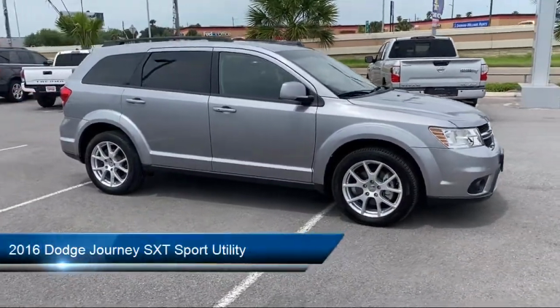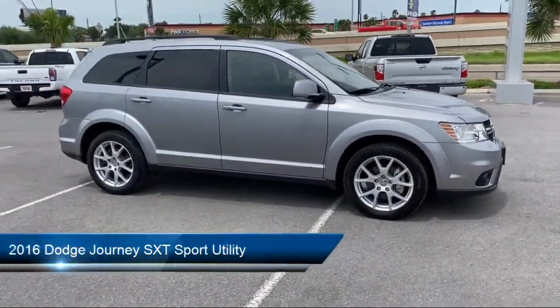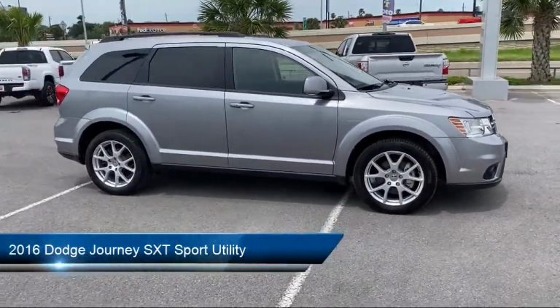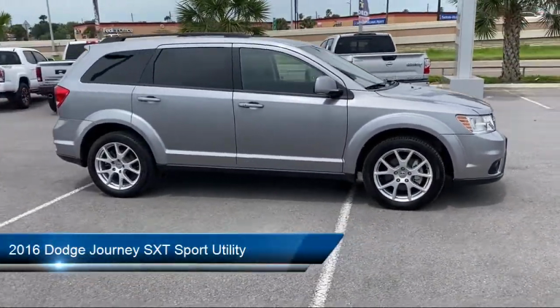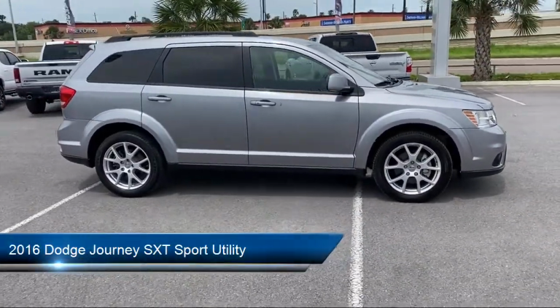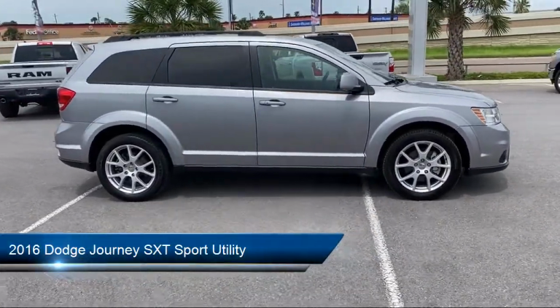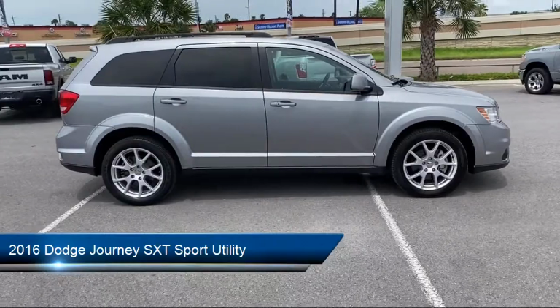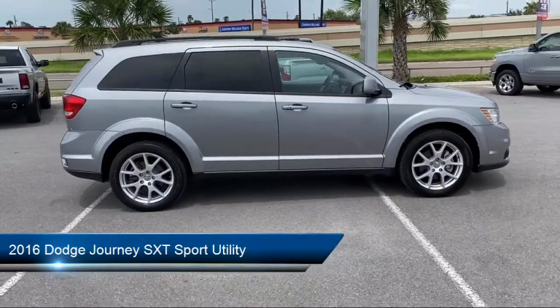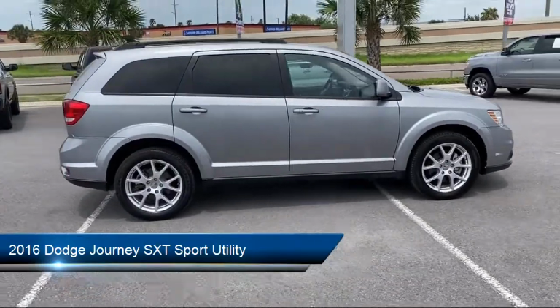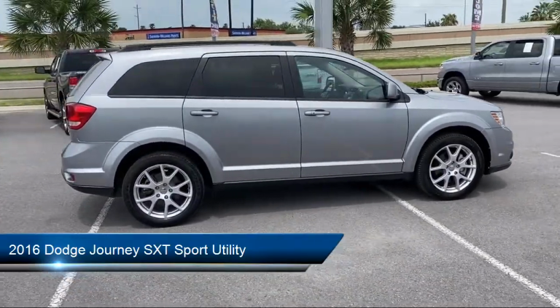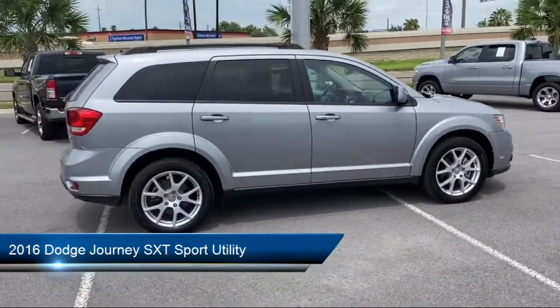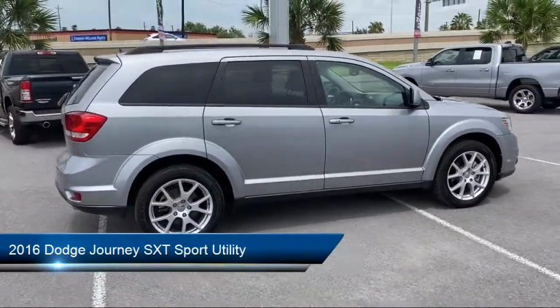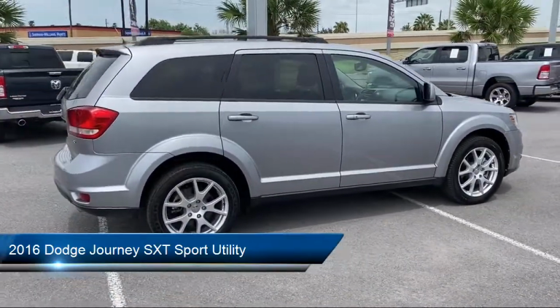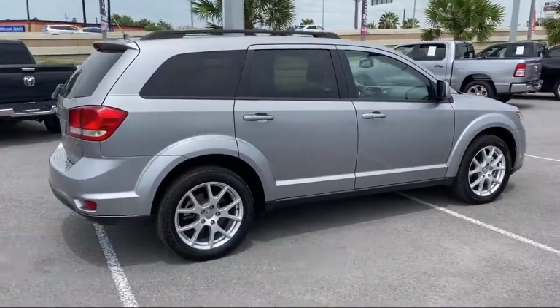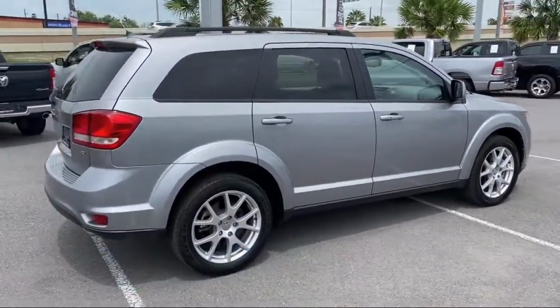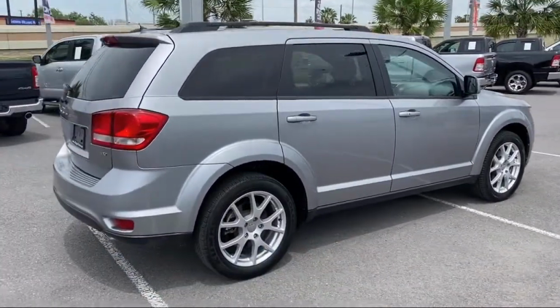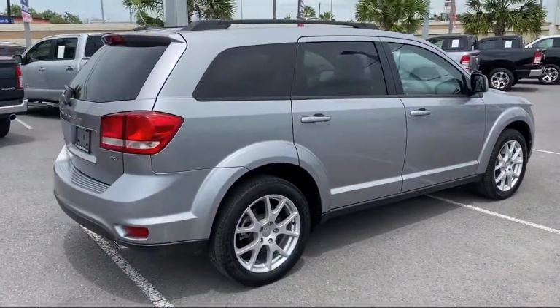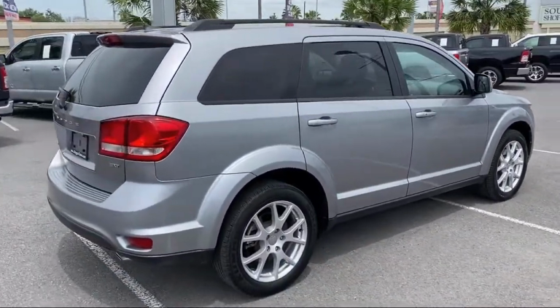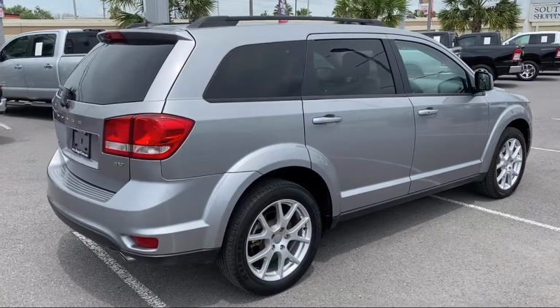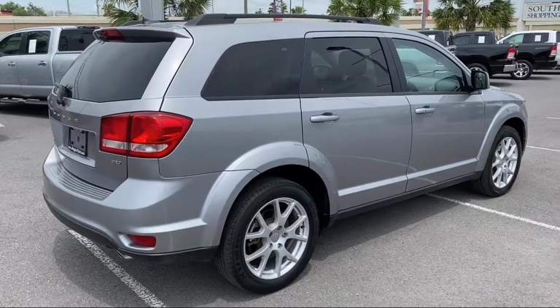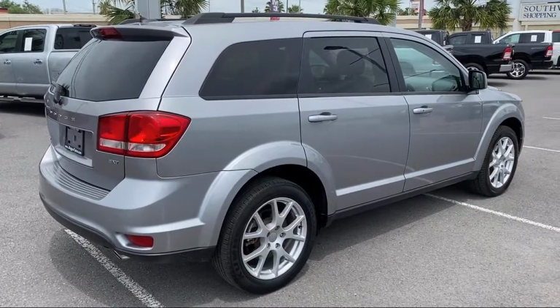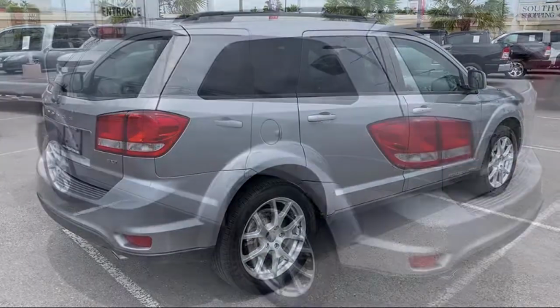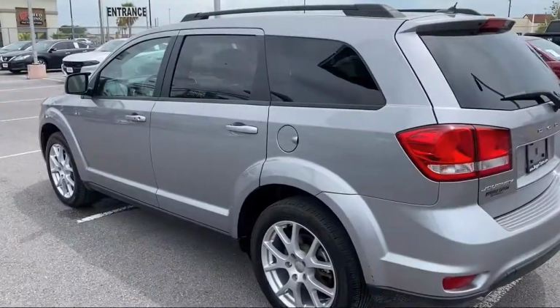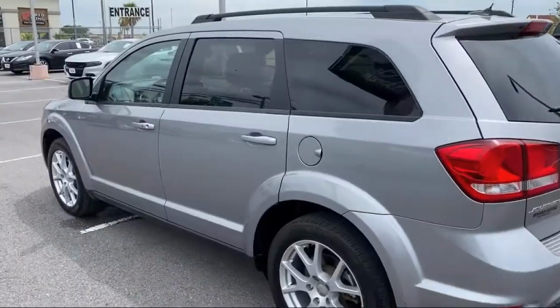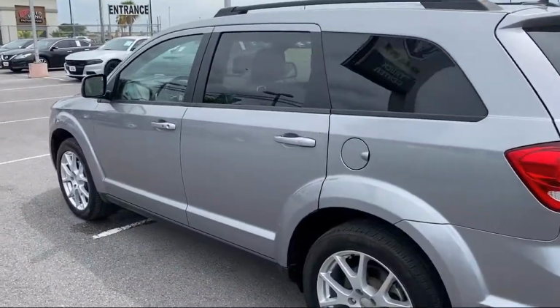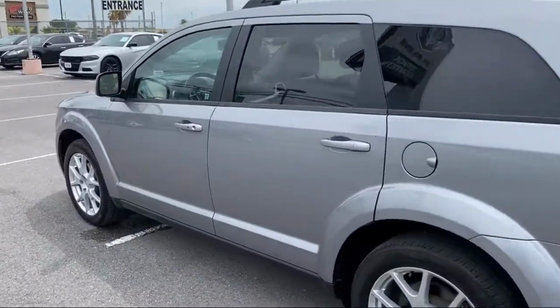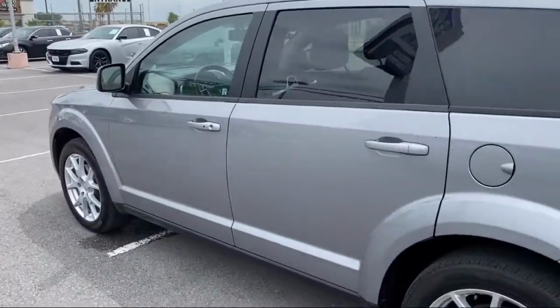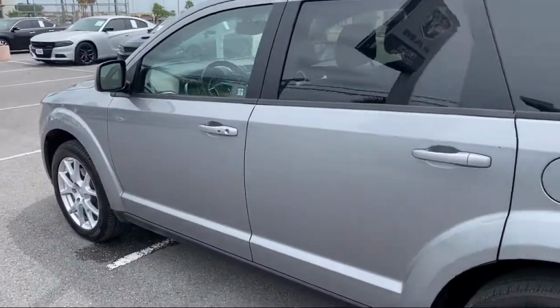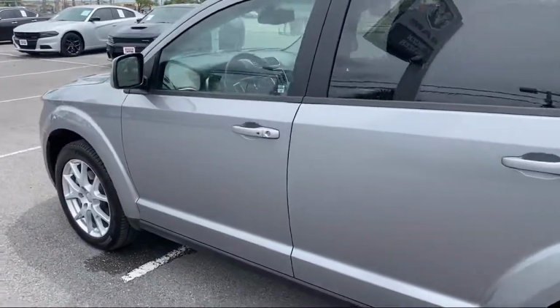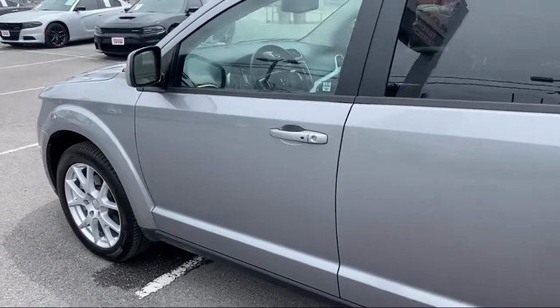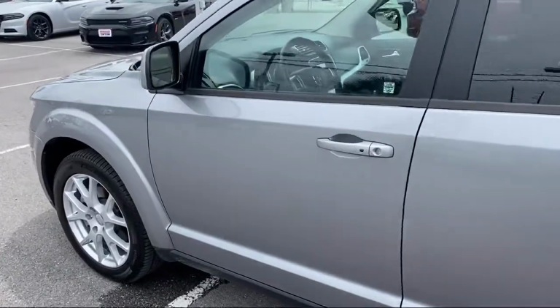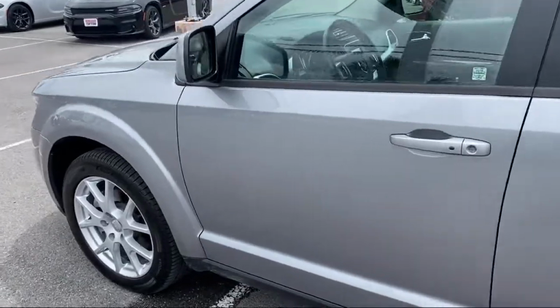It comes equipped with alloy wheels, steering wheel controls, heated door mirrors, keyless entry, split fold-down rear seat, 4.3-inch touchscreen display, and third row seating.